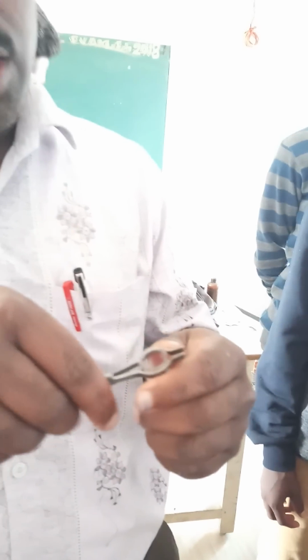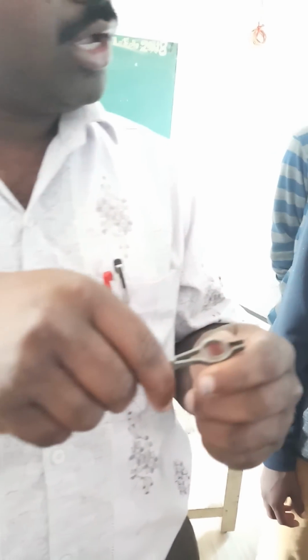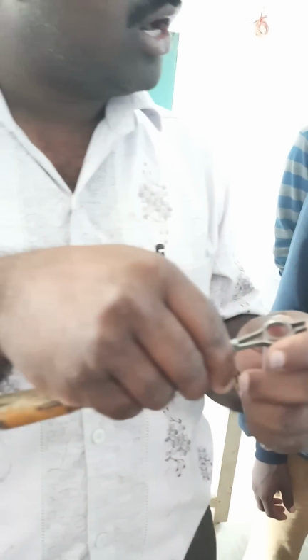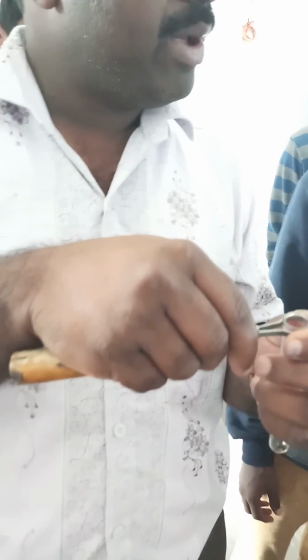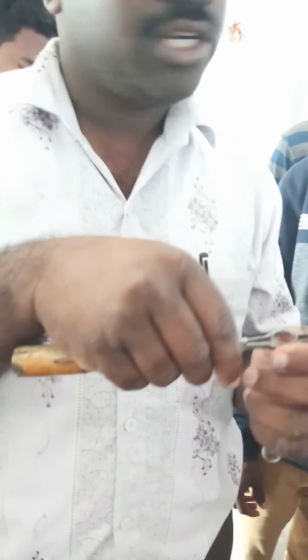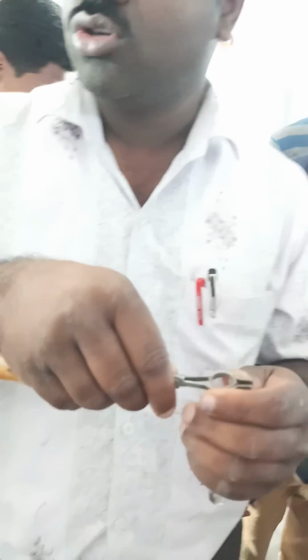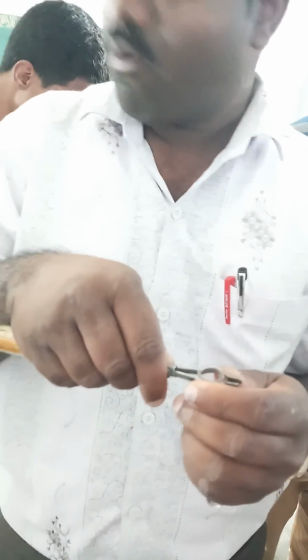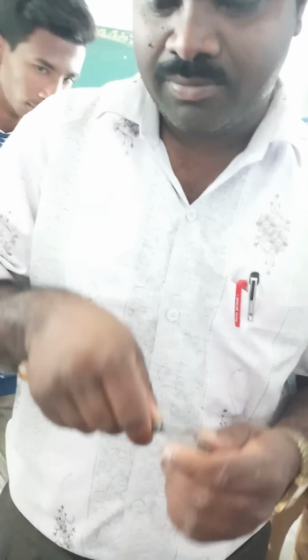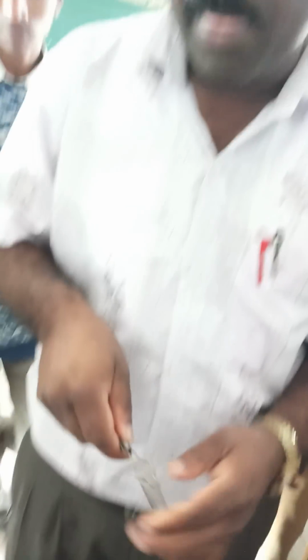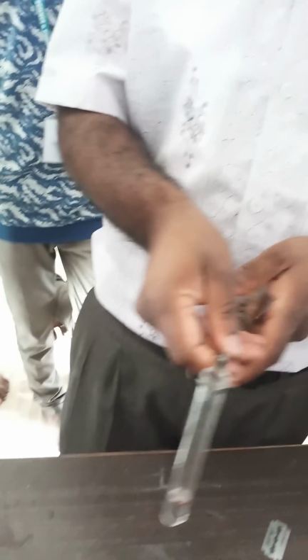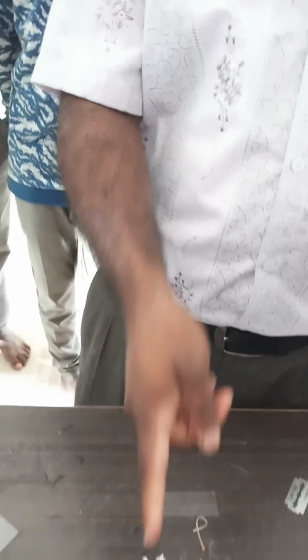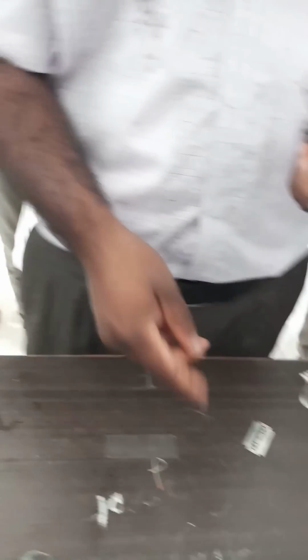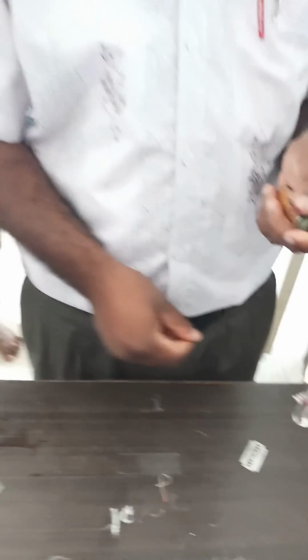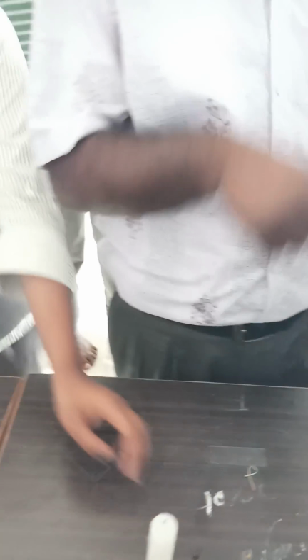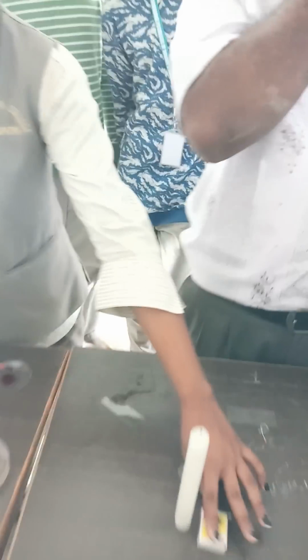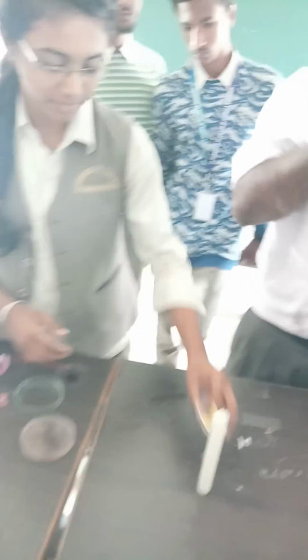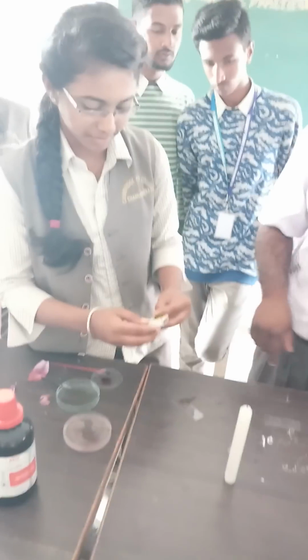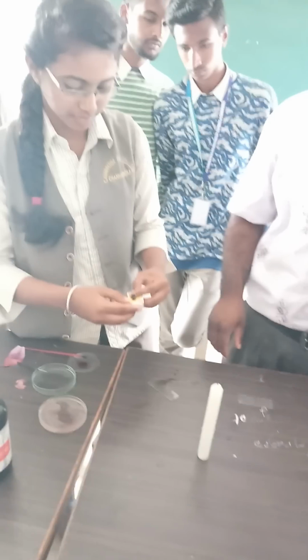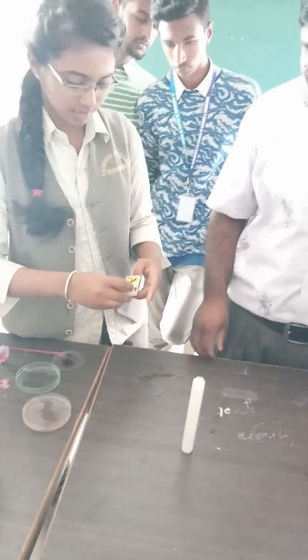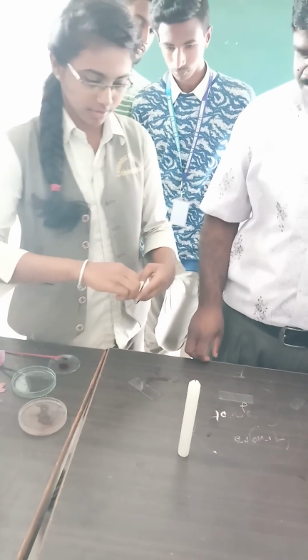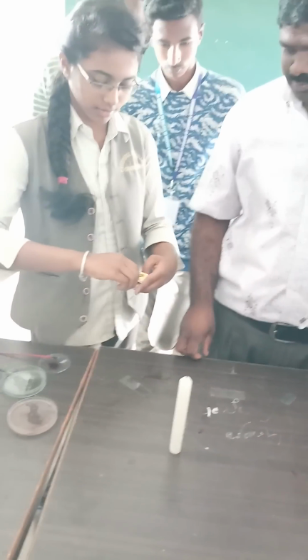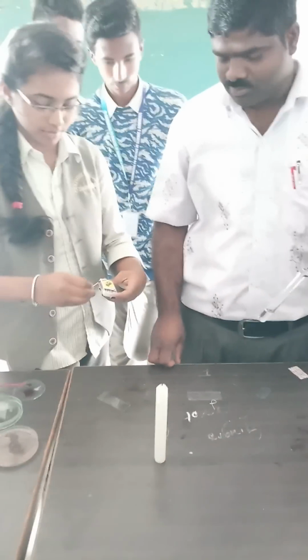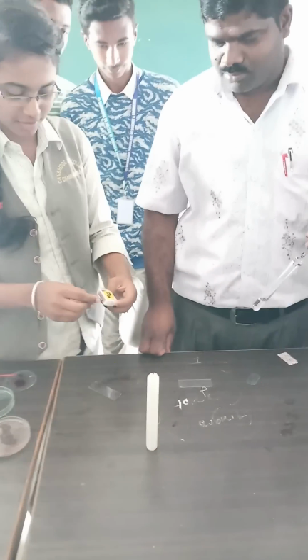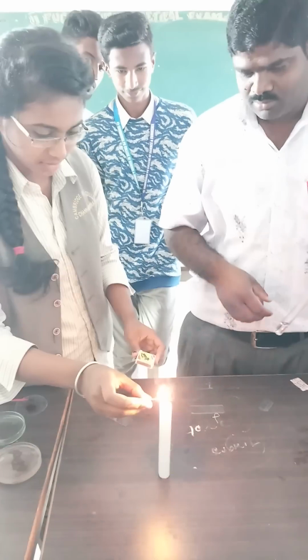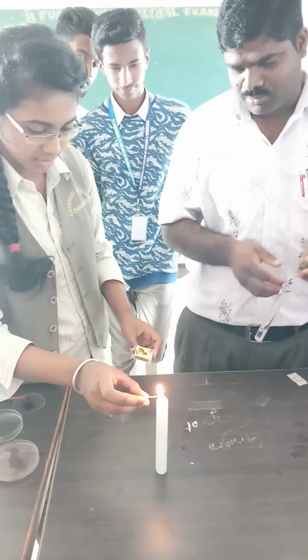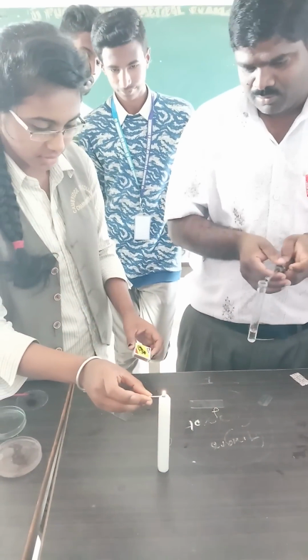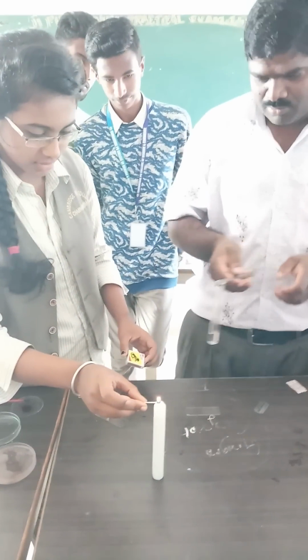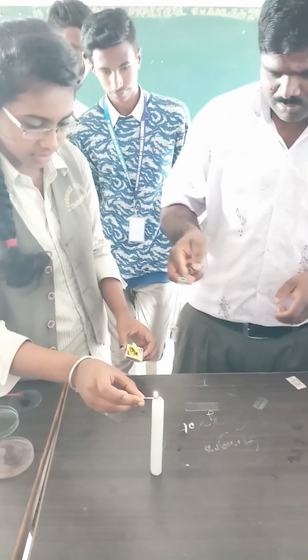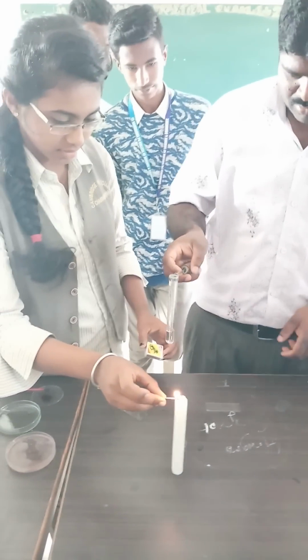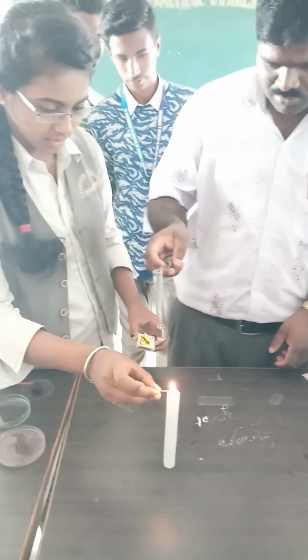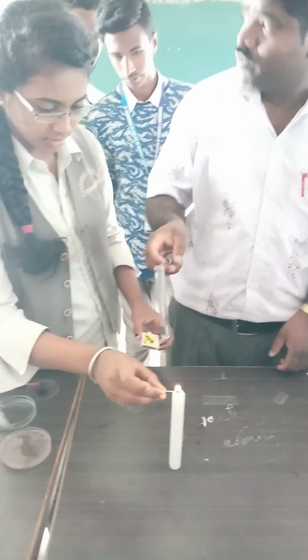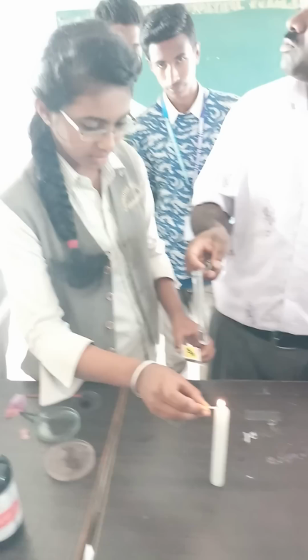So then you have to heat the test tube in order to make the tissue soft.